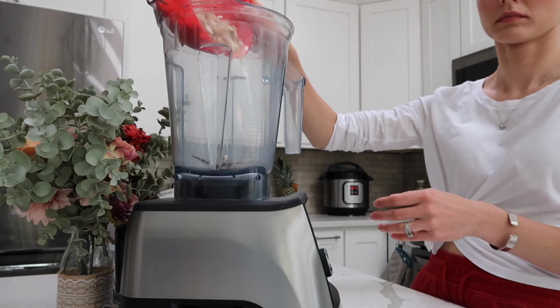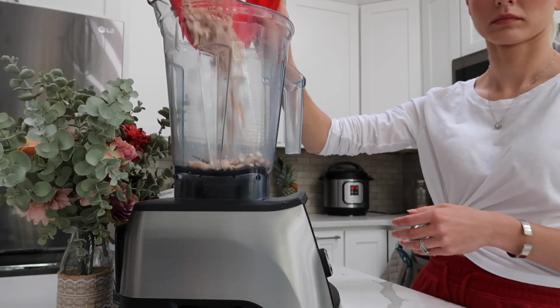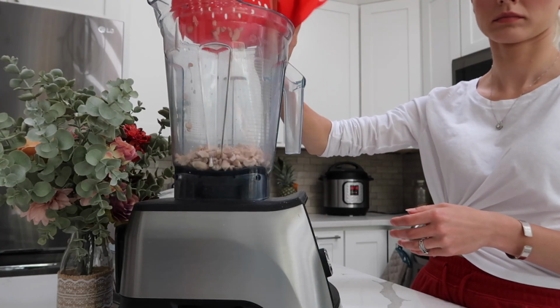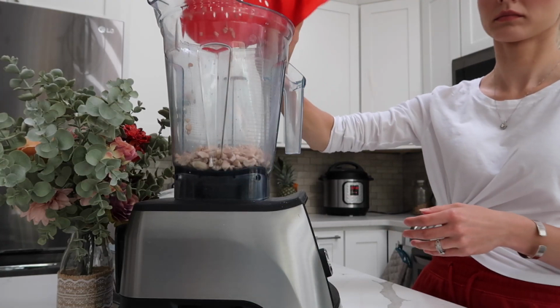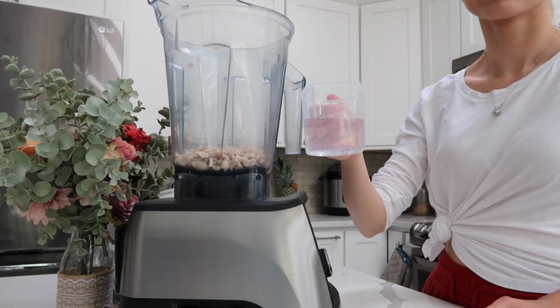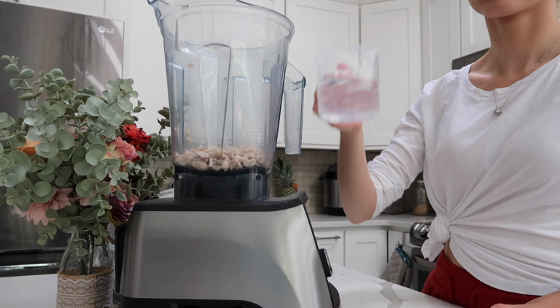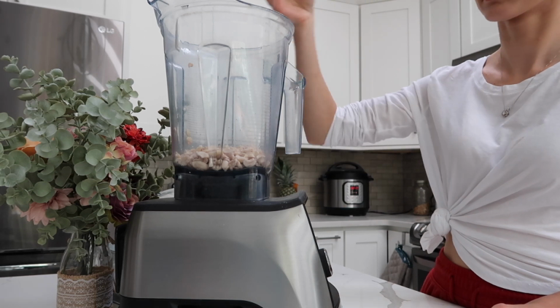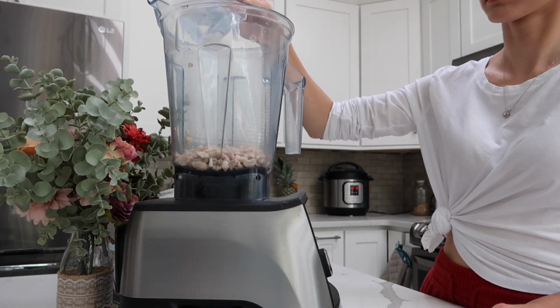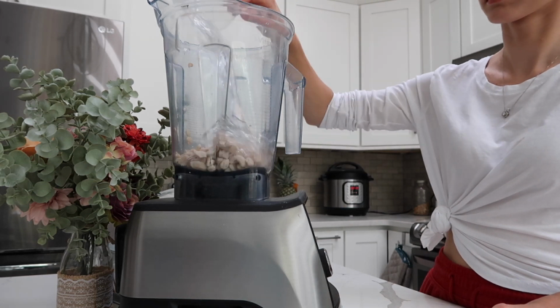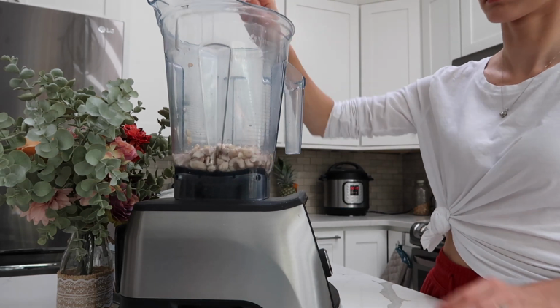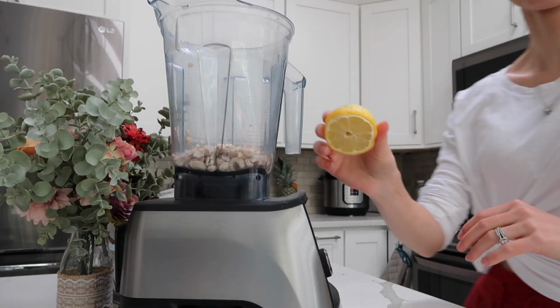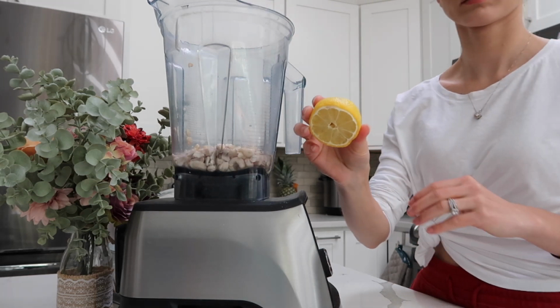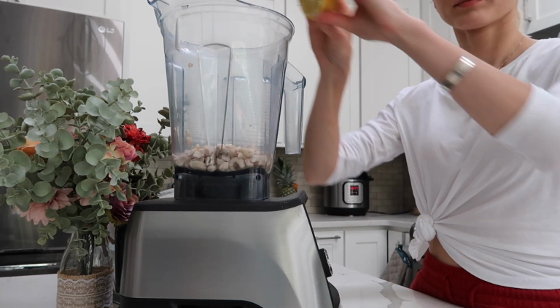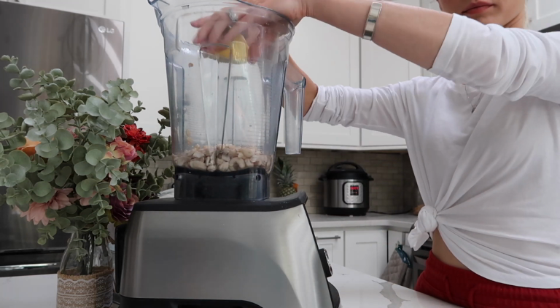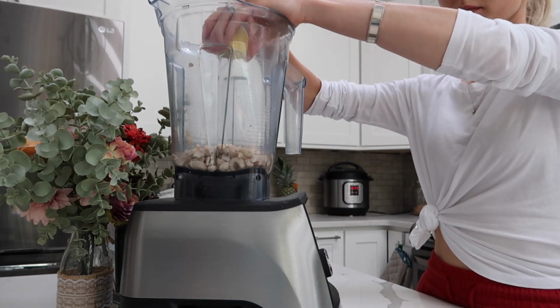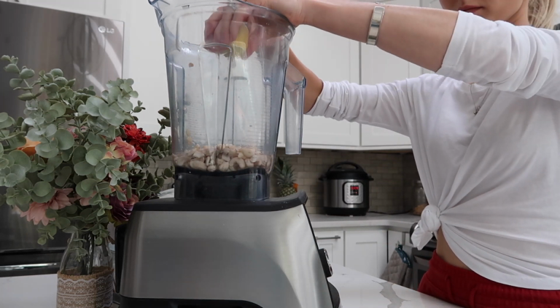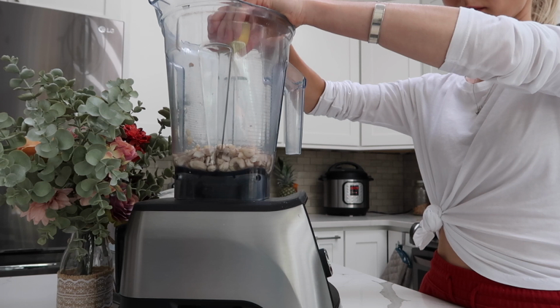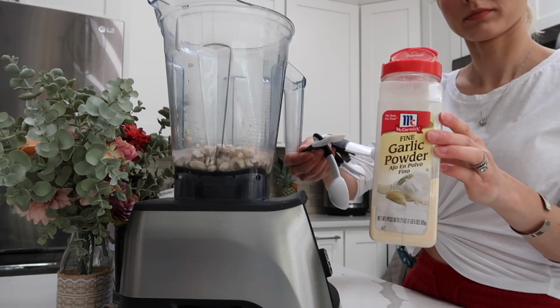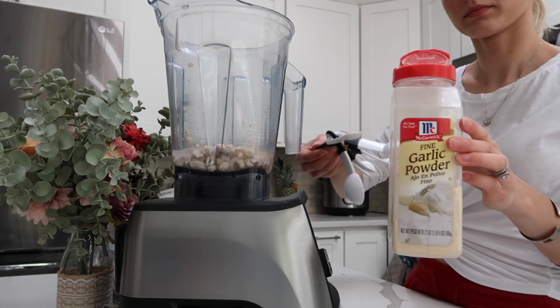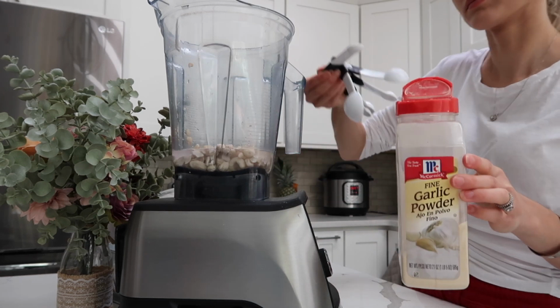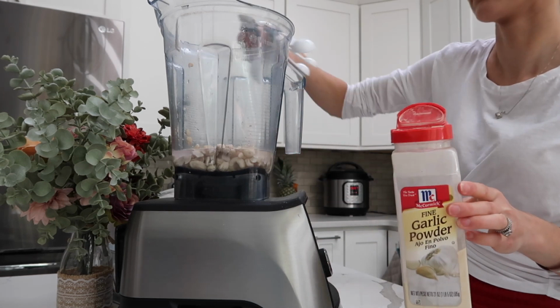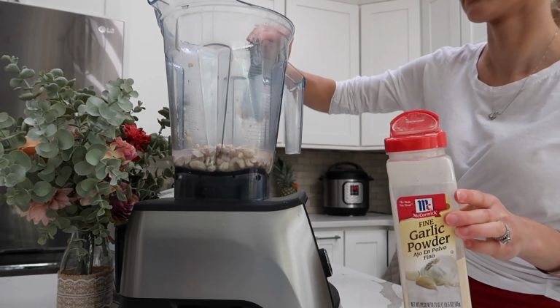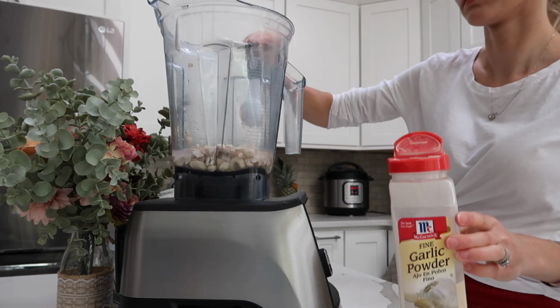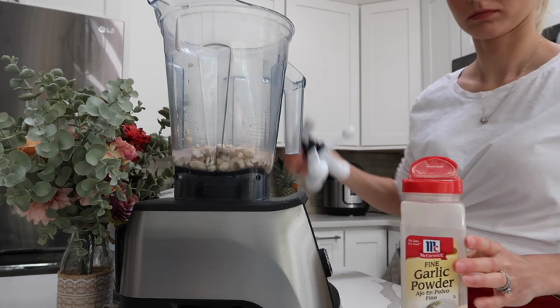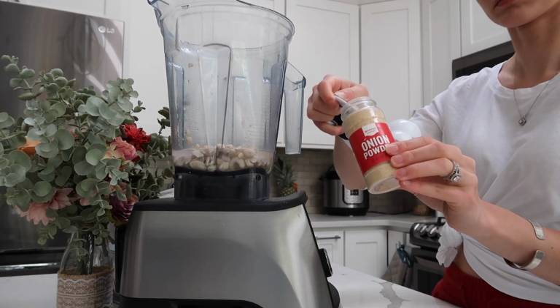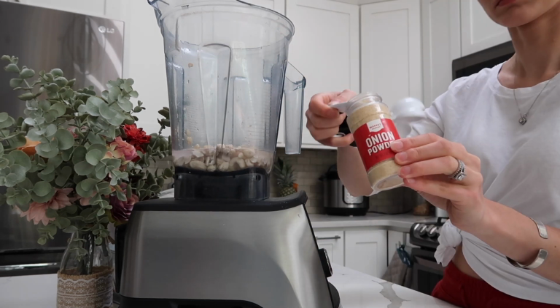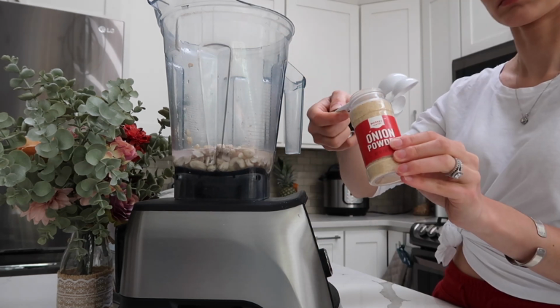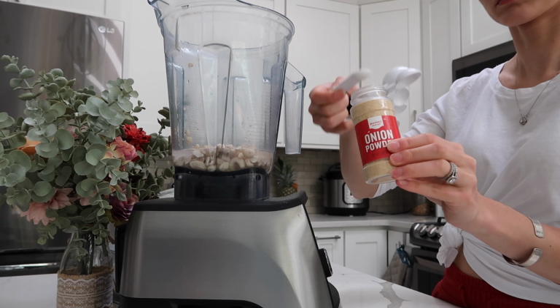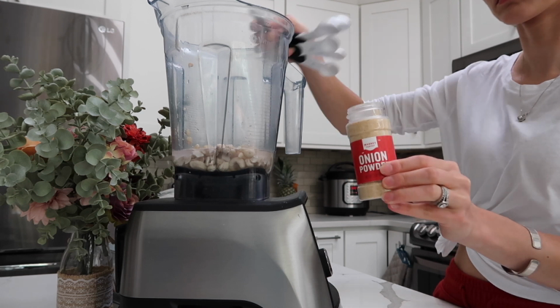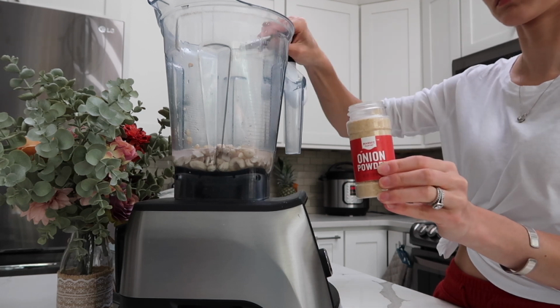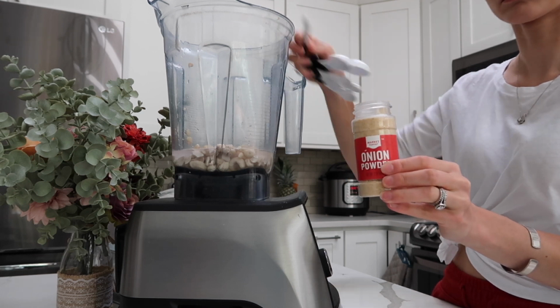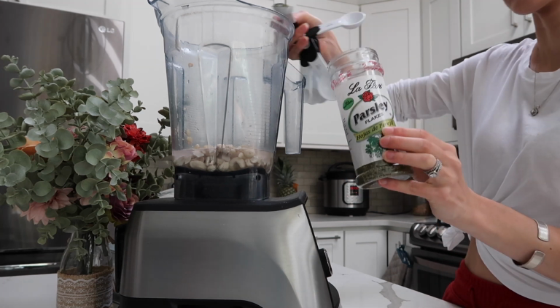Here I'm prepping a cashew cream — a cashew dressing, whatever you want to call it. It tastes so good on salads as well as the other meal prepped food. It just gives a little bit of extra flavor and sauce.